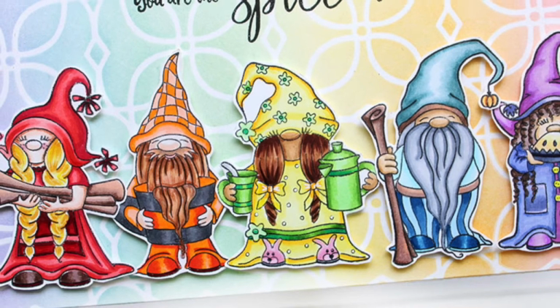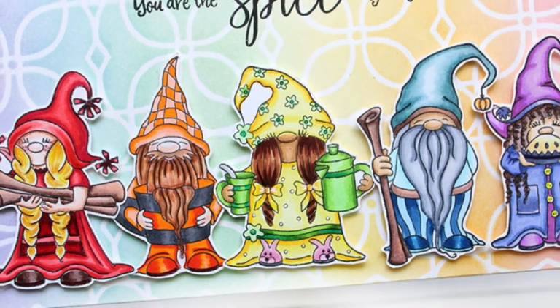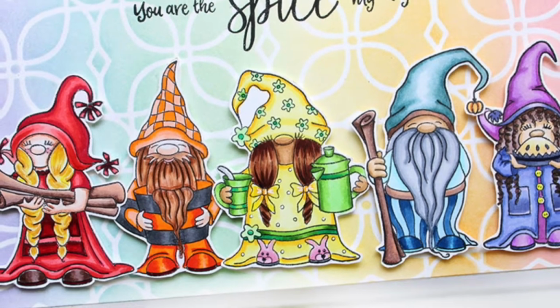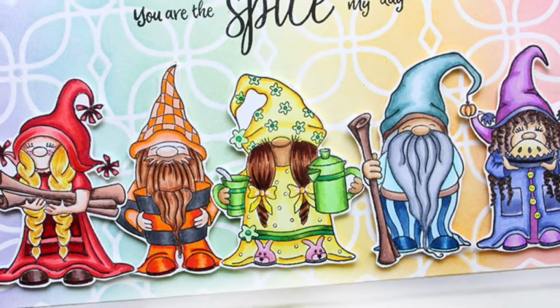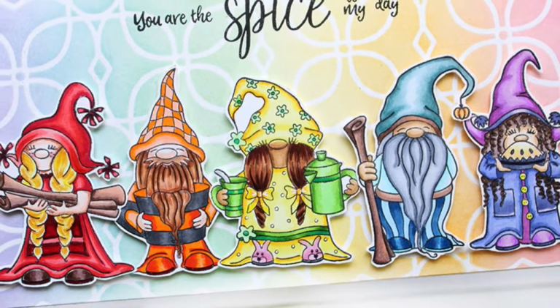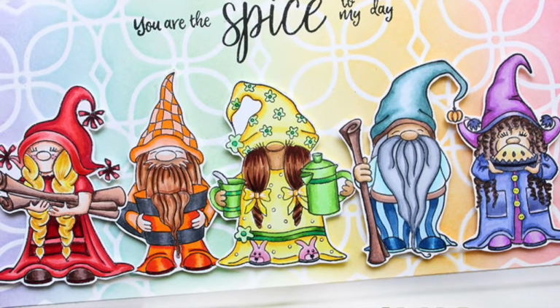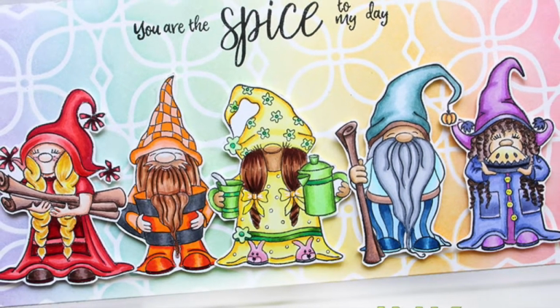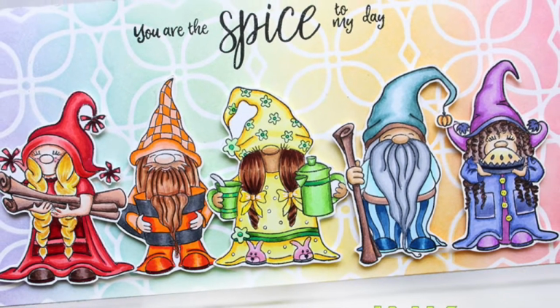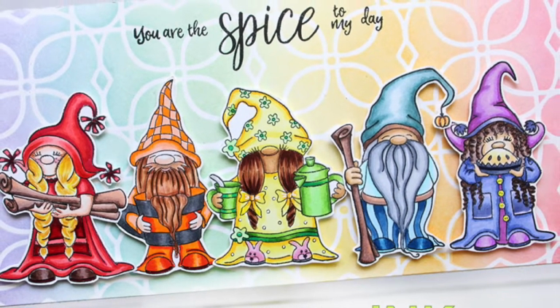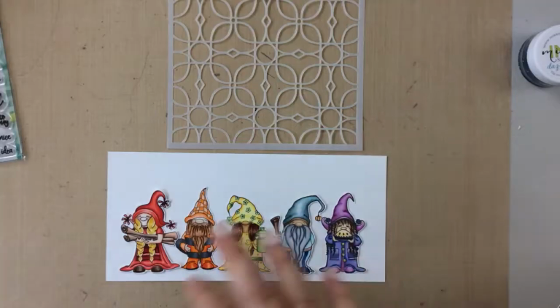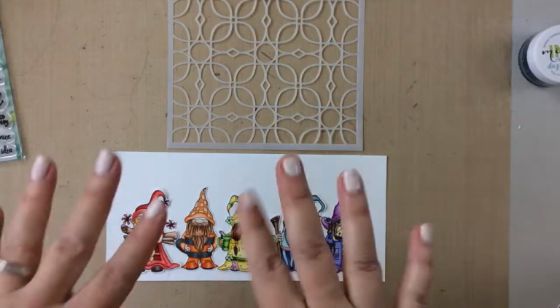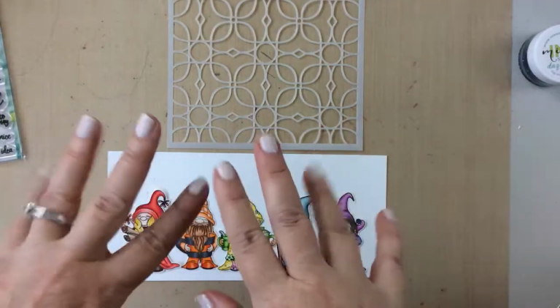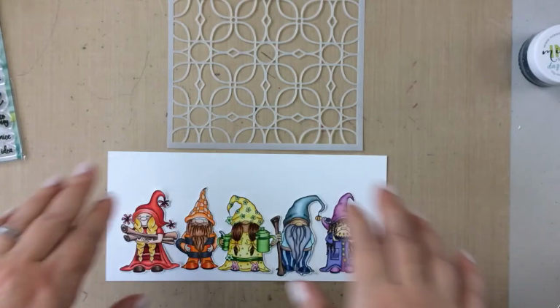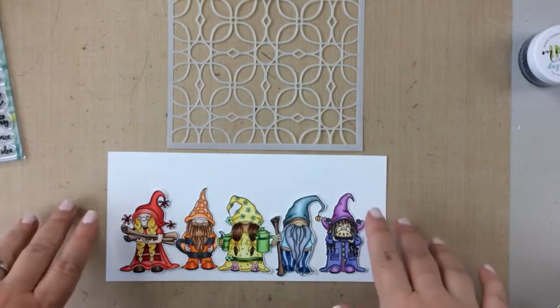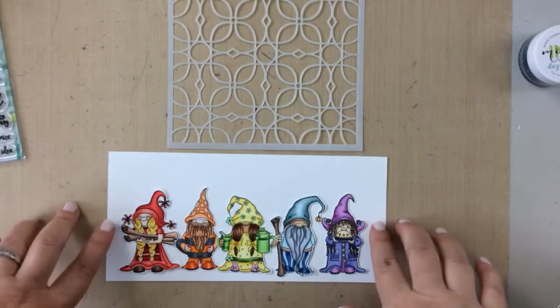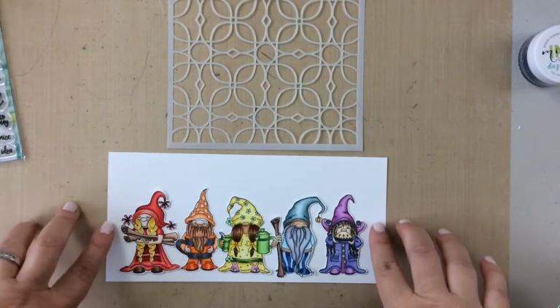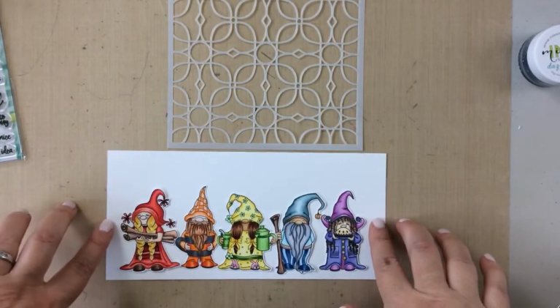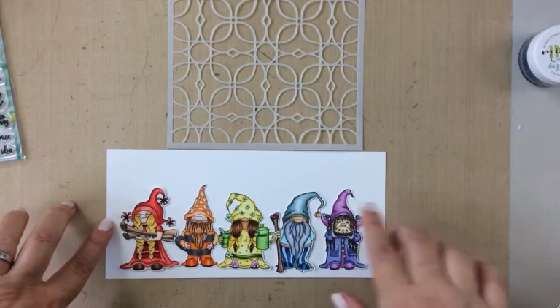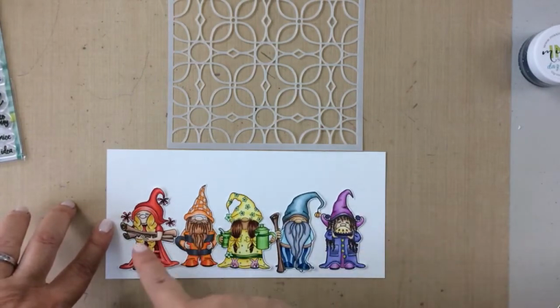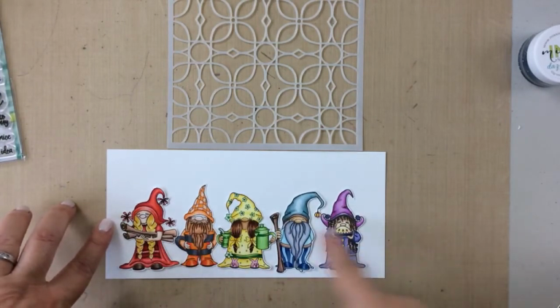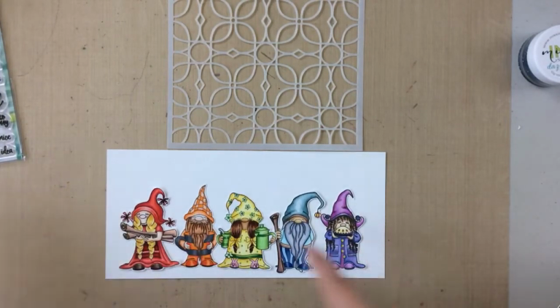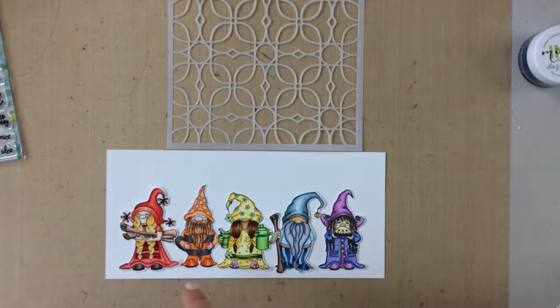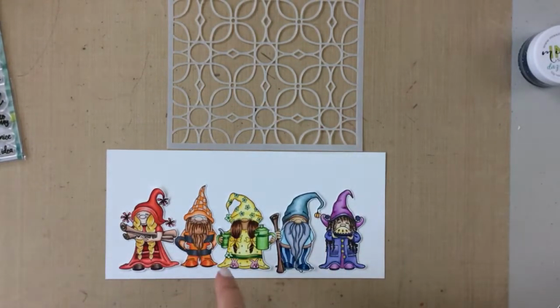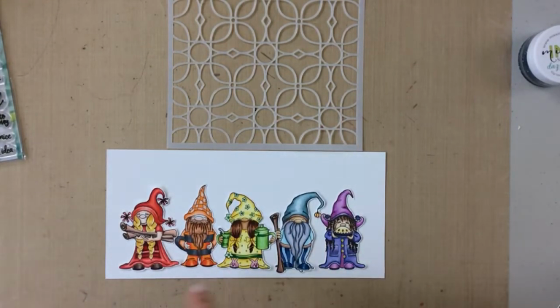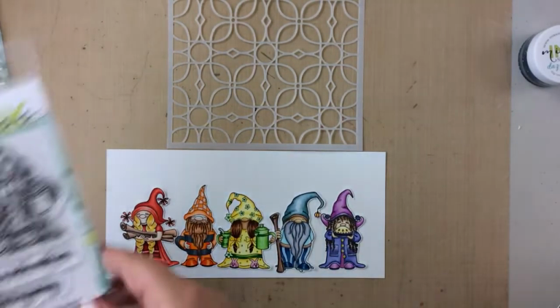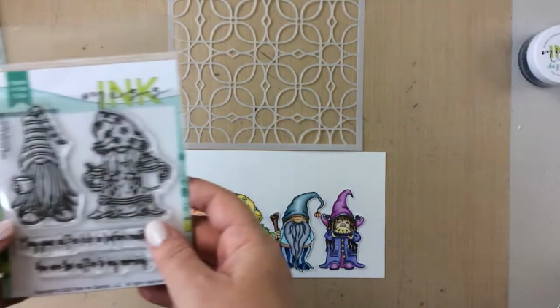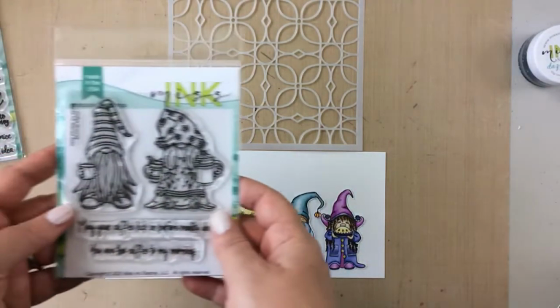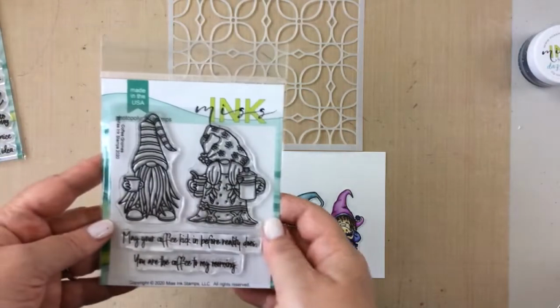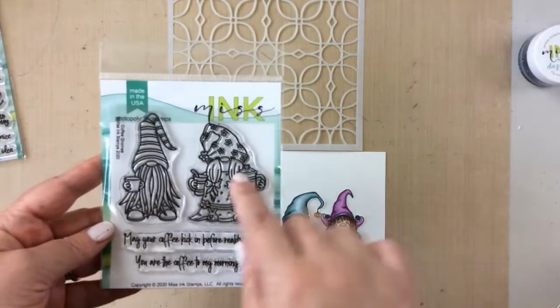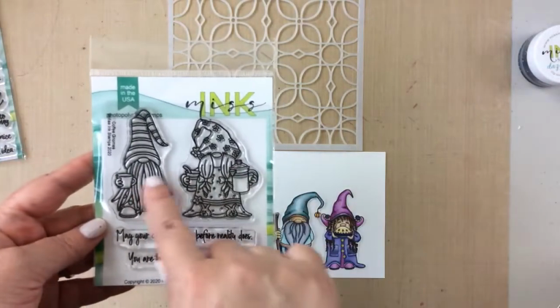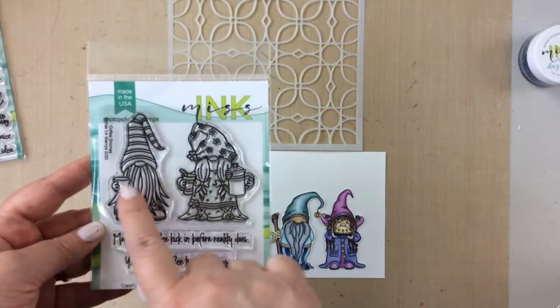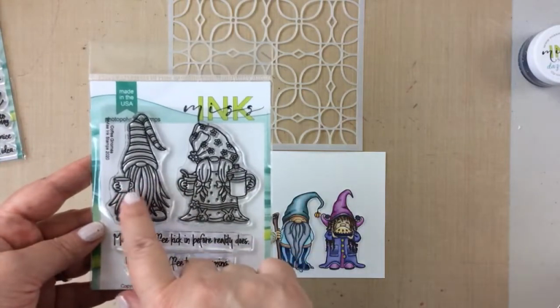Hello everyone, it's Carrie from sunshineinmypocket.com and today I have a really fun project for you. I'm going to show you how to take a regular size stencil and stretch it to be a slimline stencil.